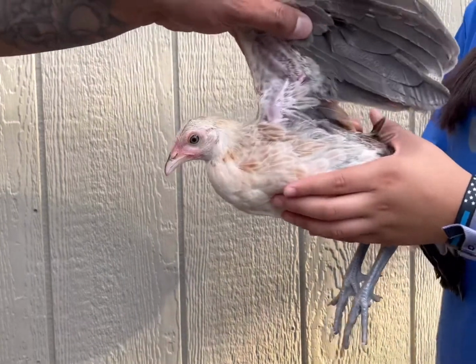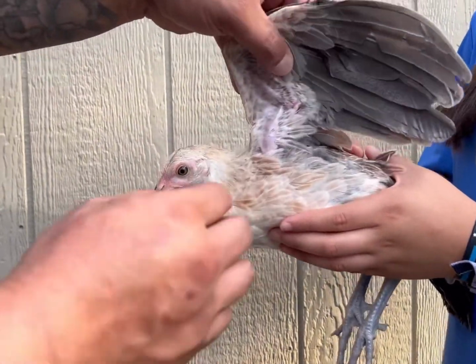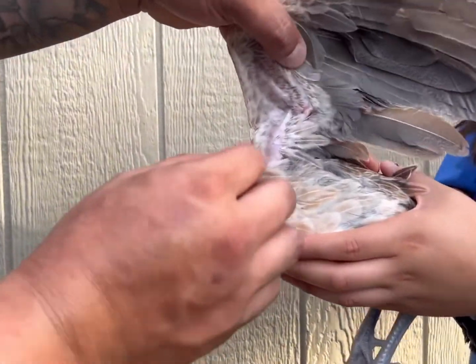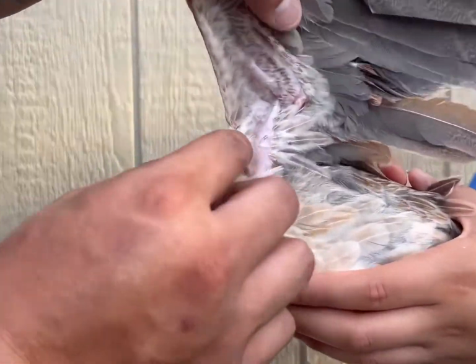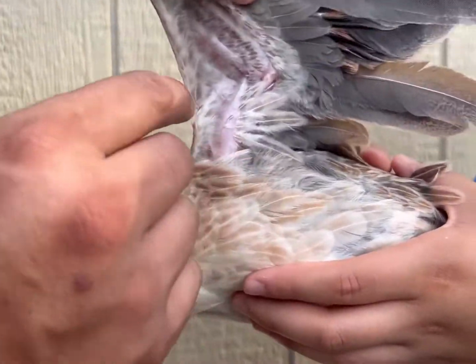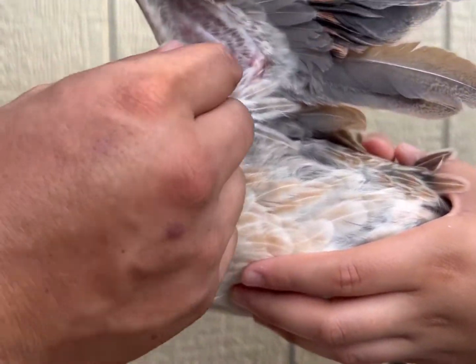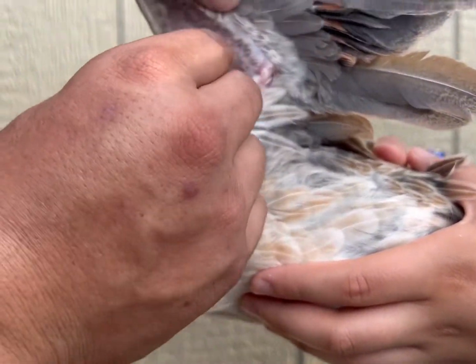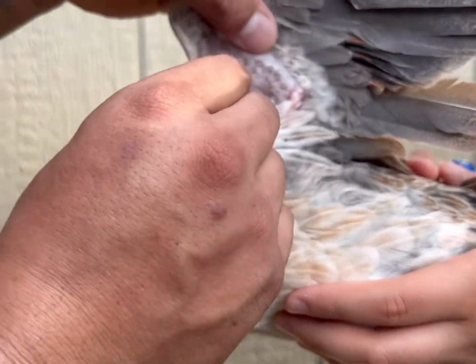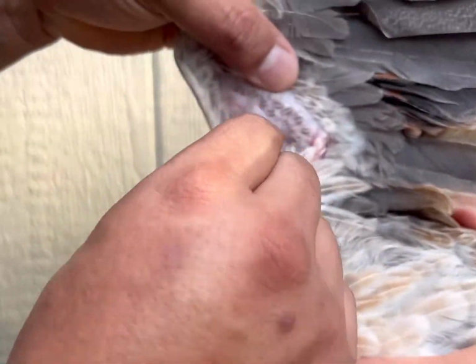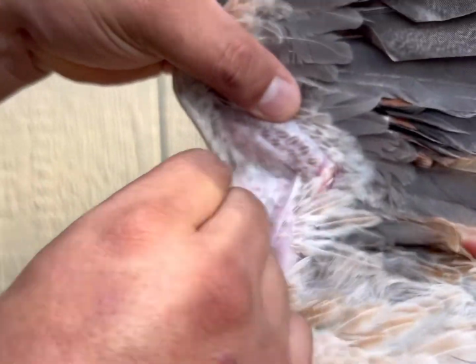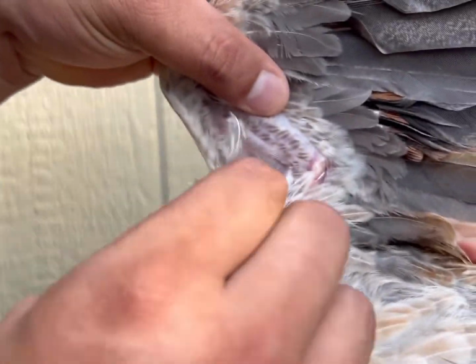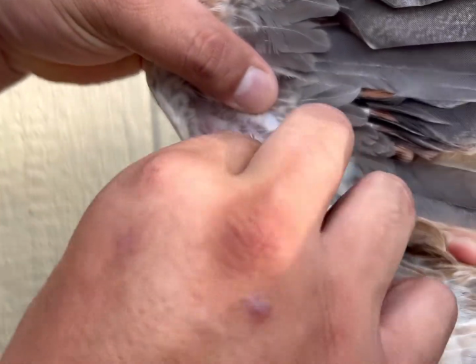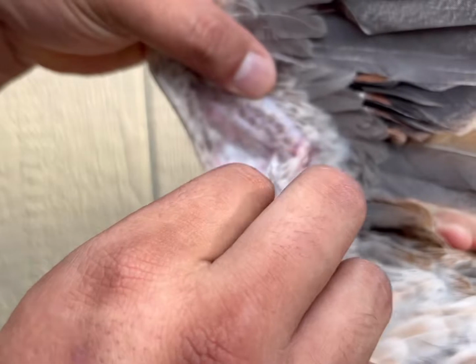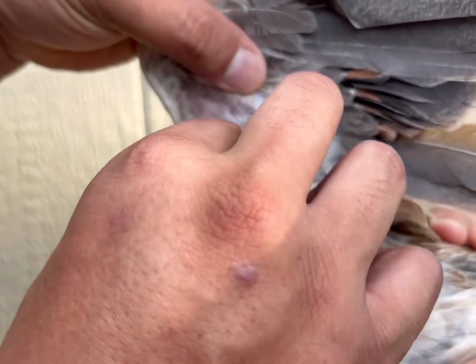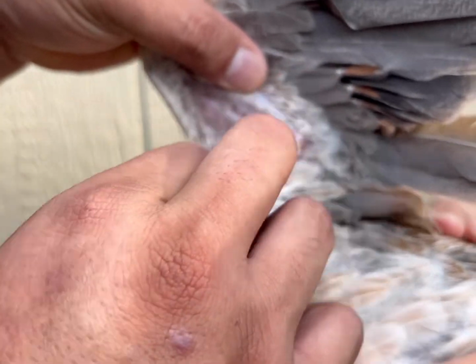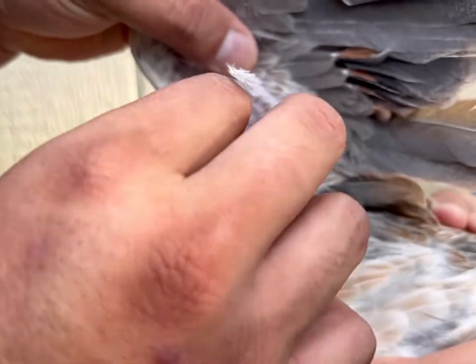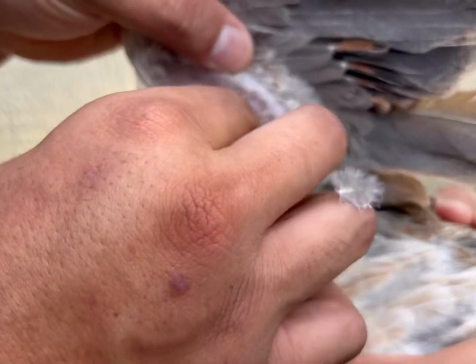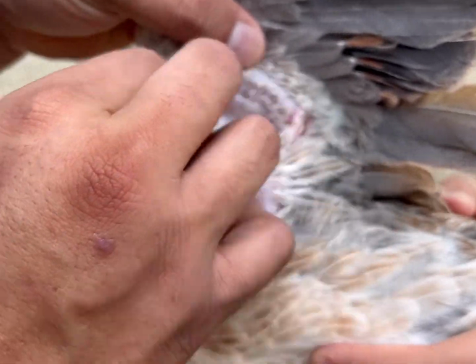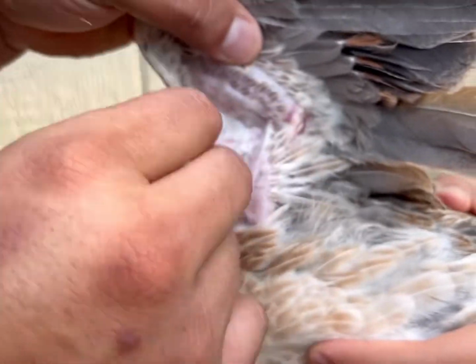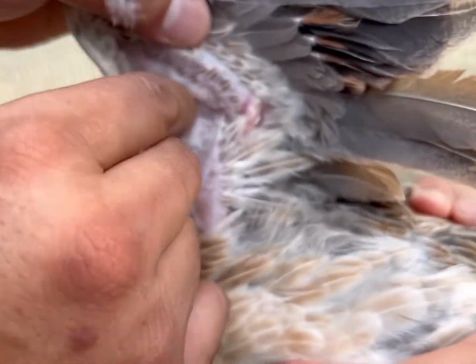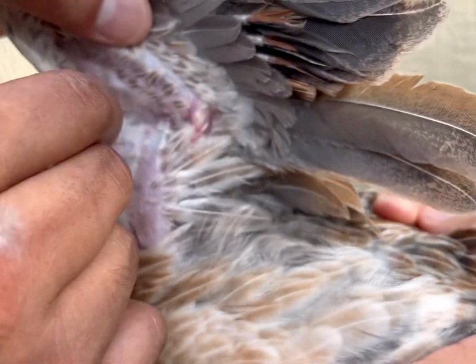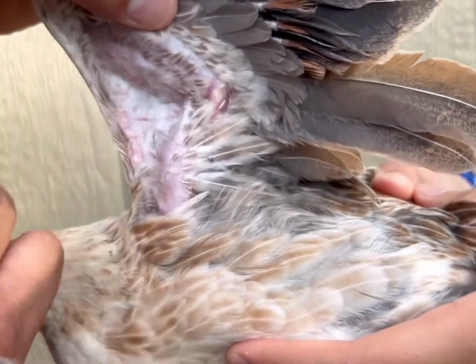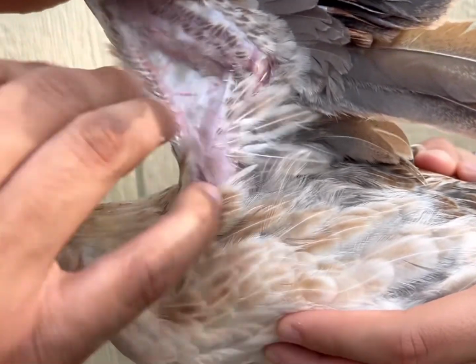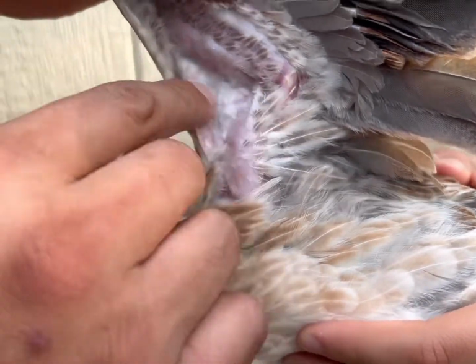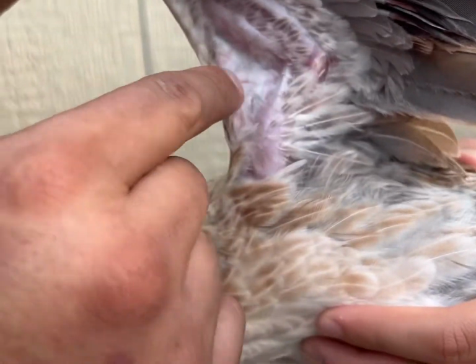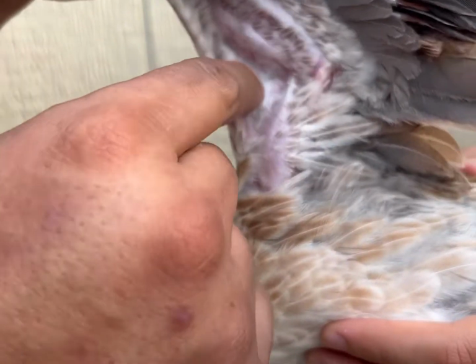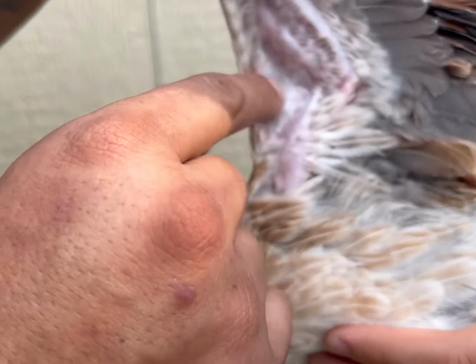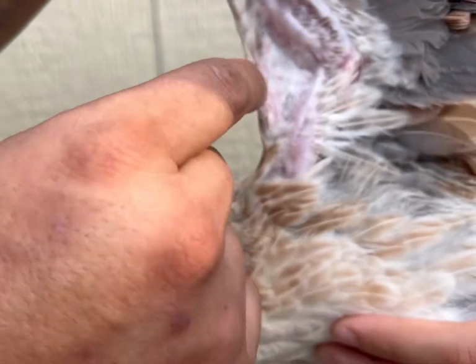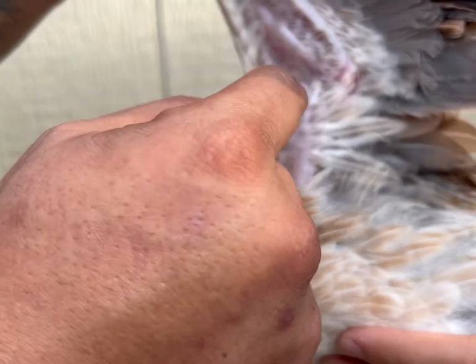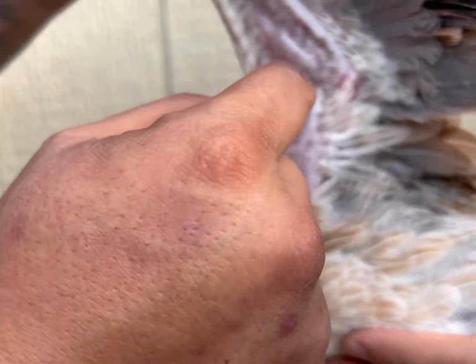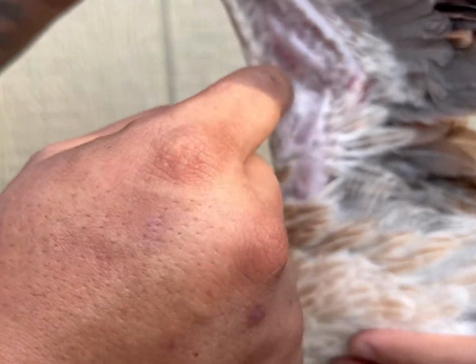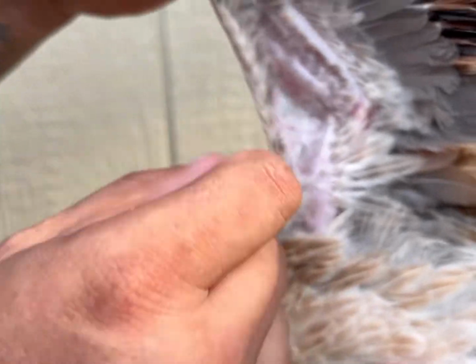In case you're not too sure of the area, it's this lower area. You can pluck out a little bit of the feathers and you'll see. This is where we're going to poke it.